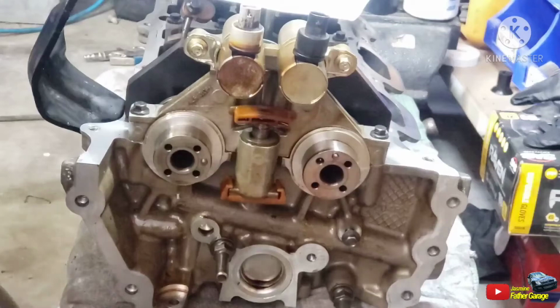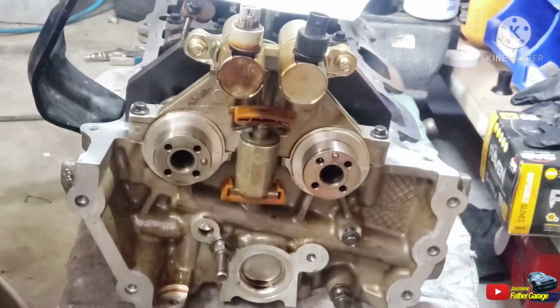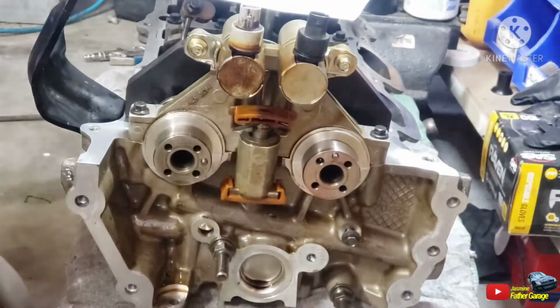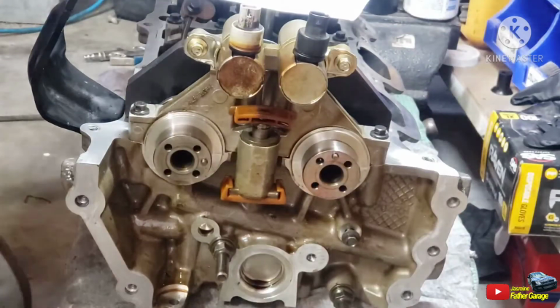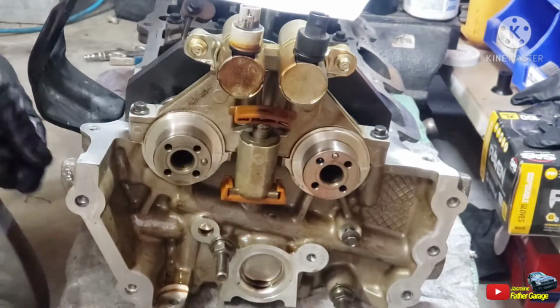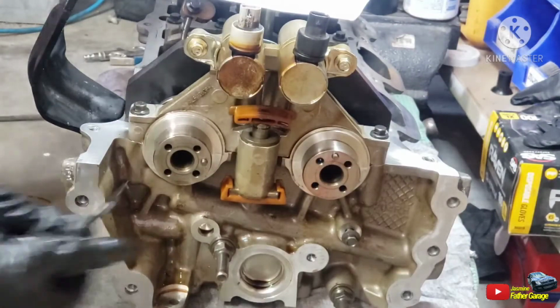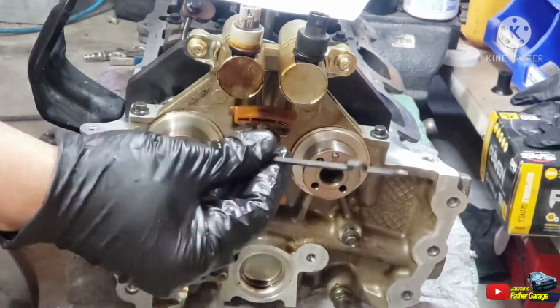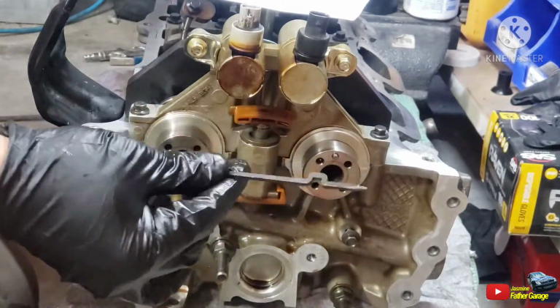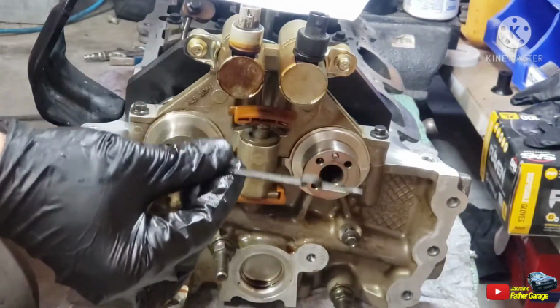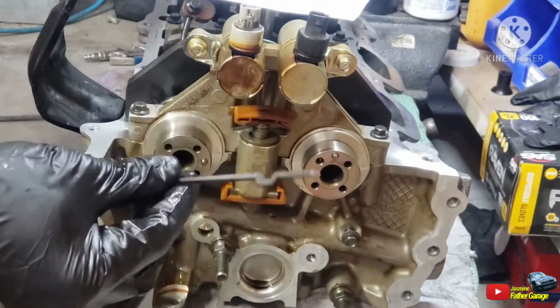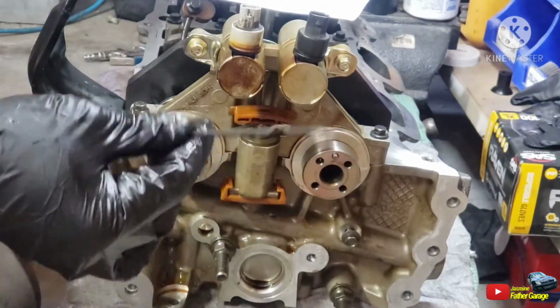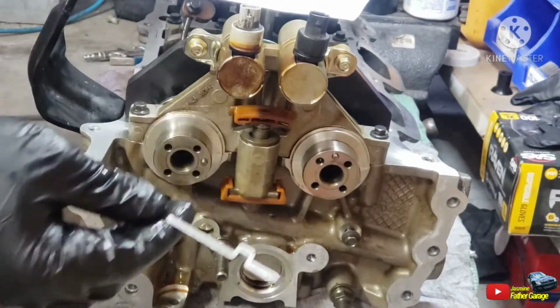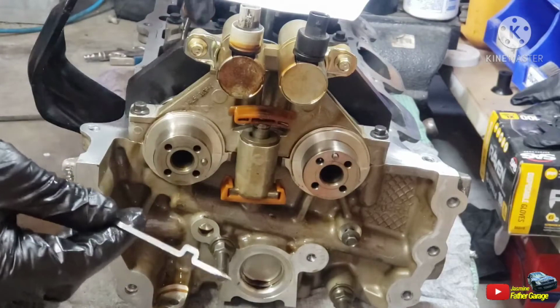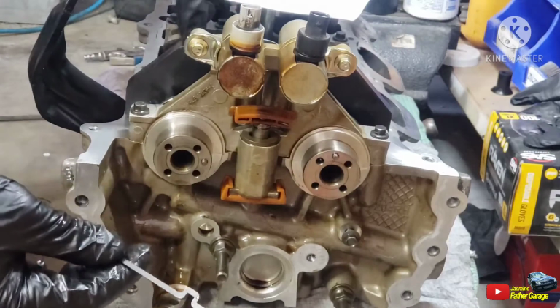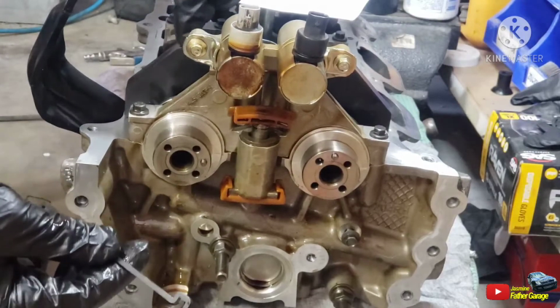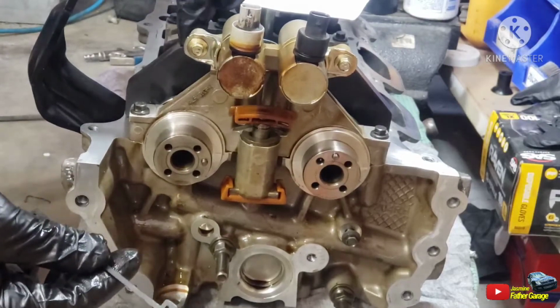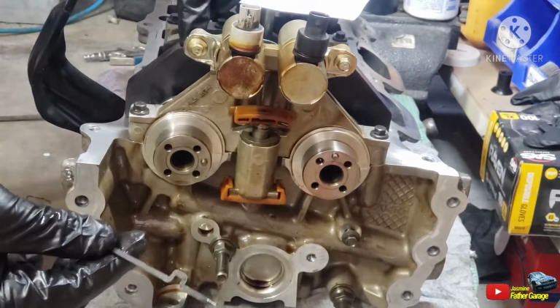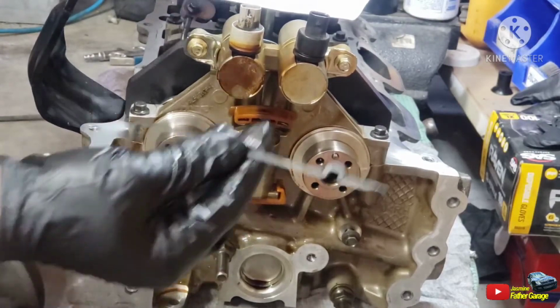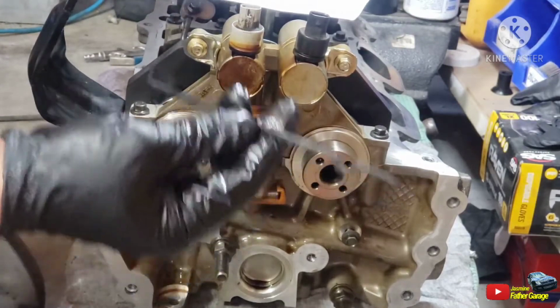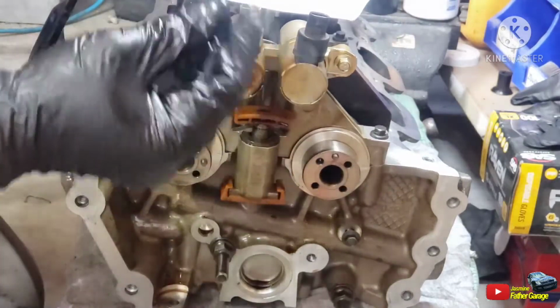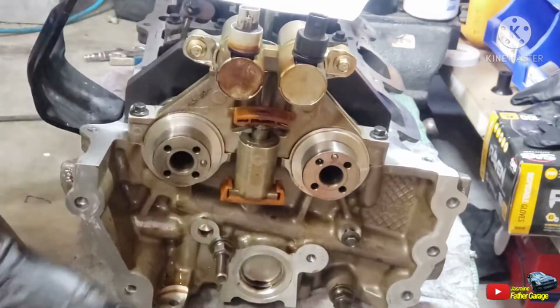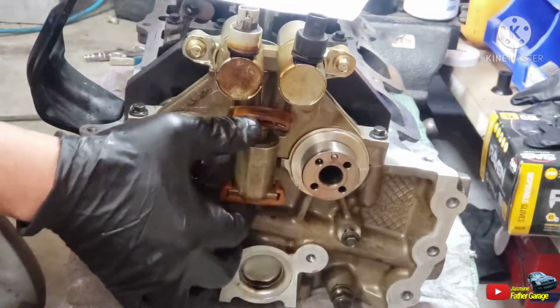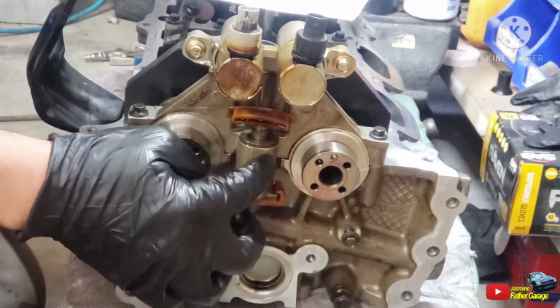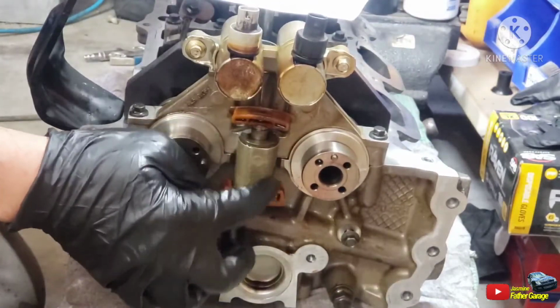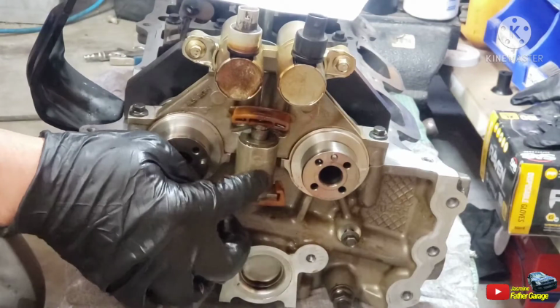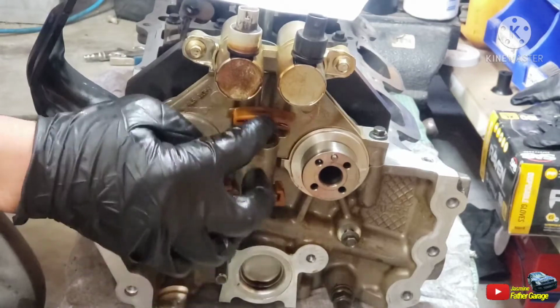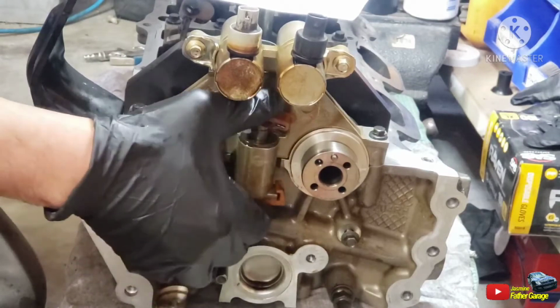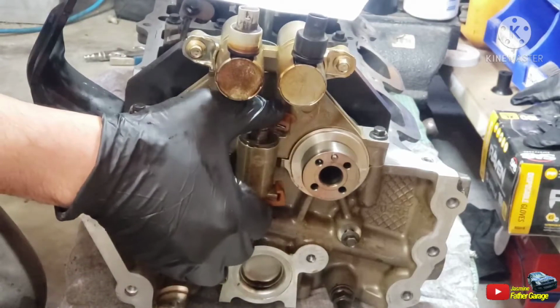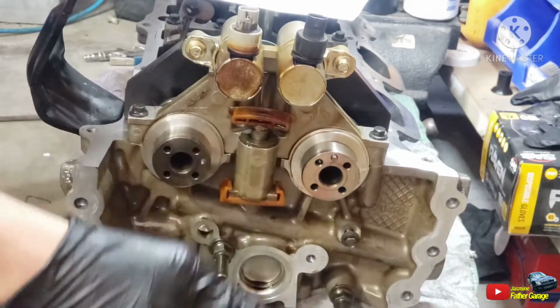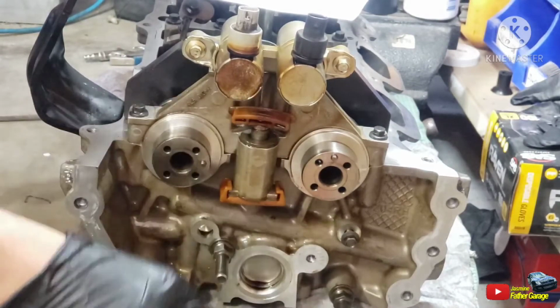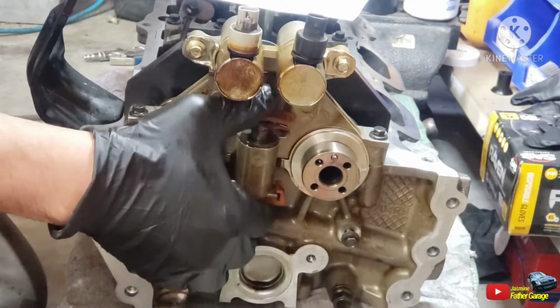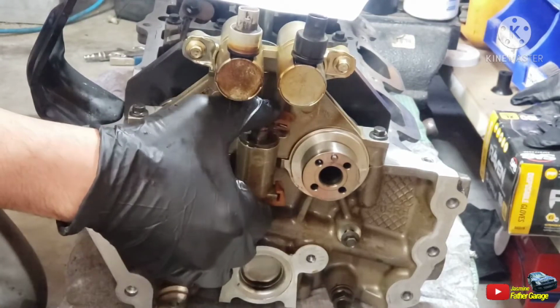Alright guys, quickly show you guys — this is Kim with the tool on the cam caps right there. This thing here pretty much compresses this thing down so that we could slide in the chain after.